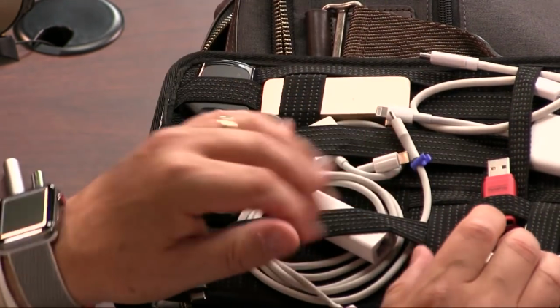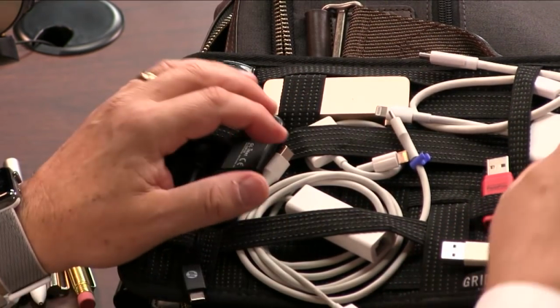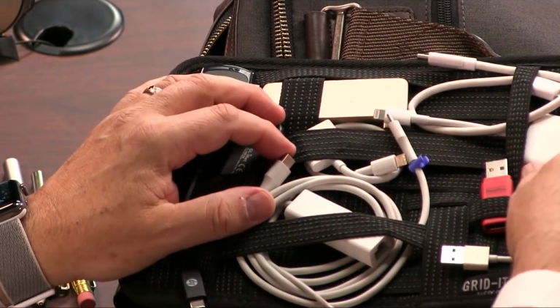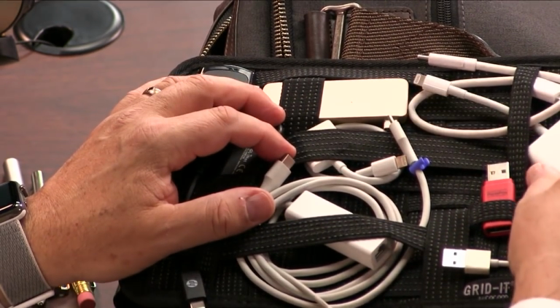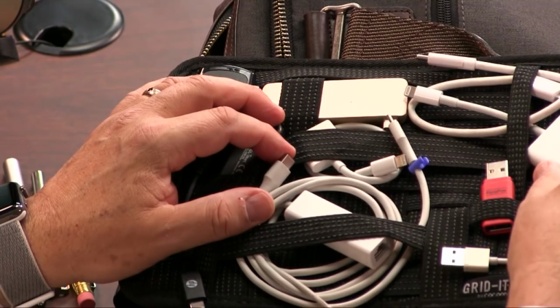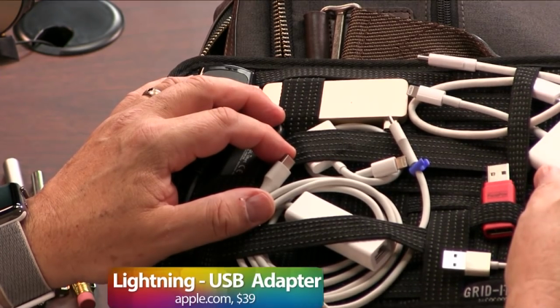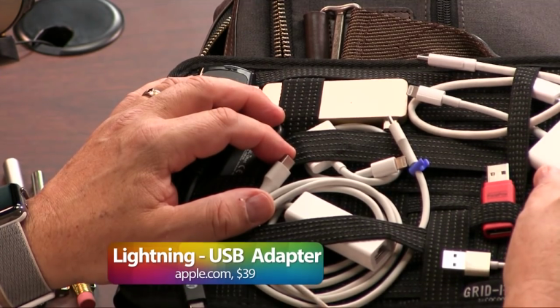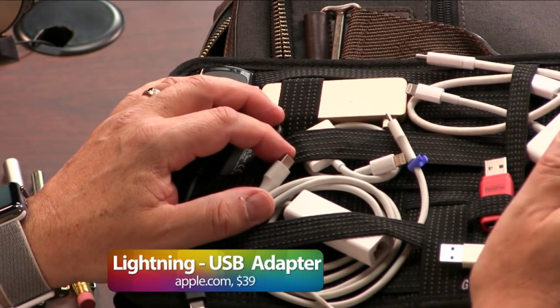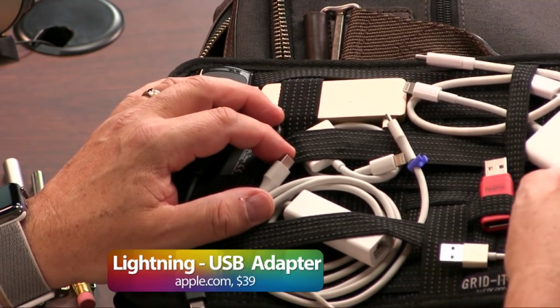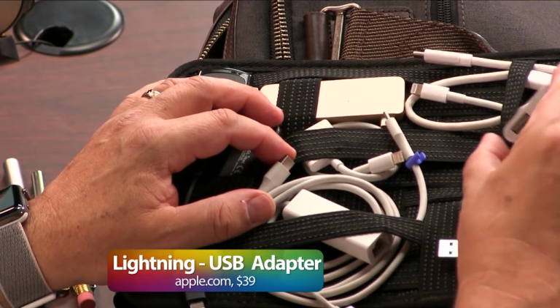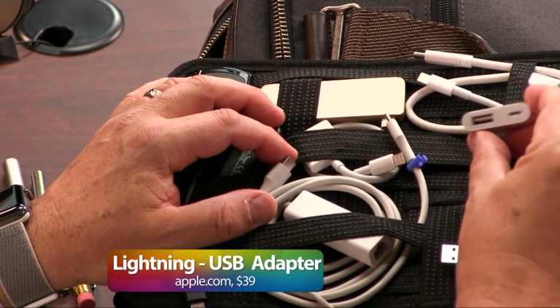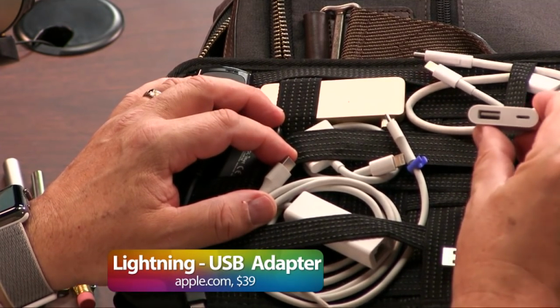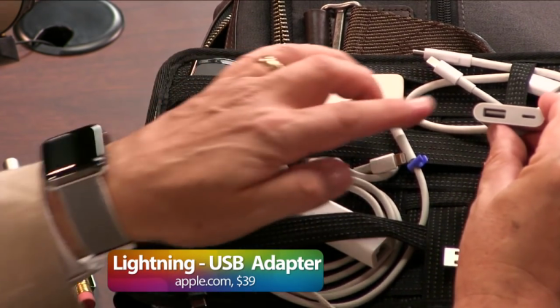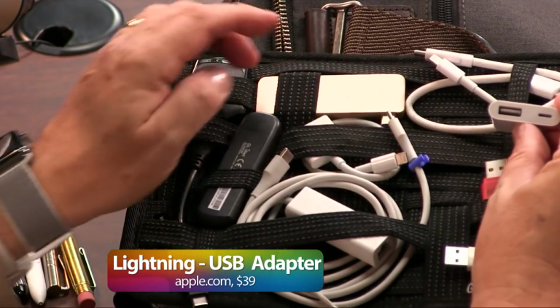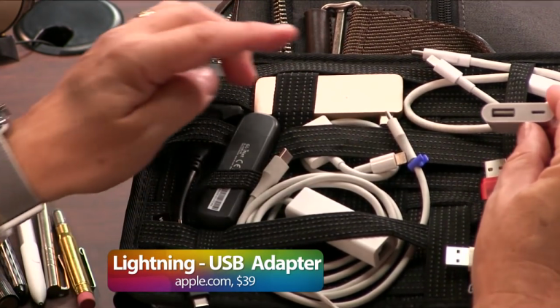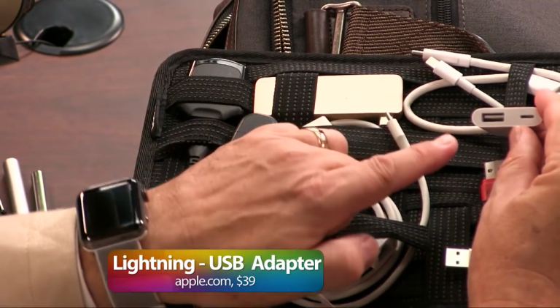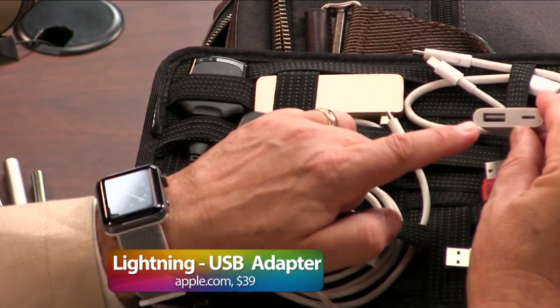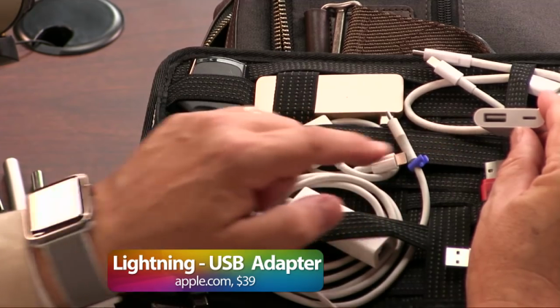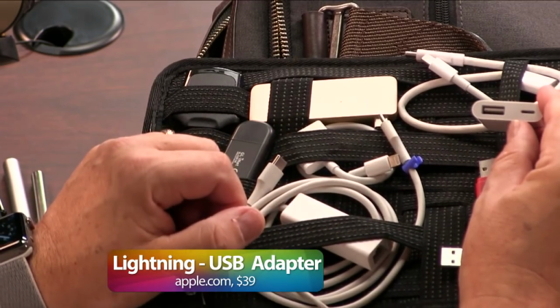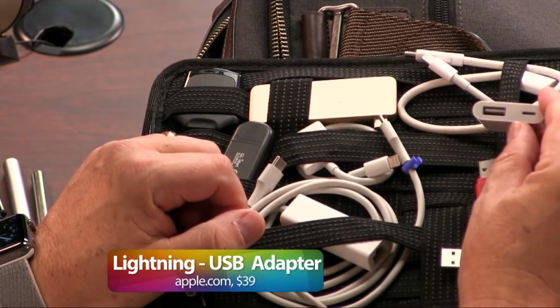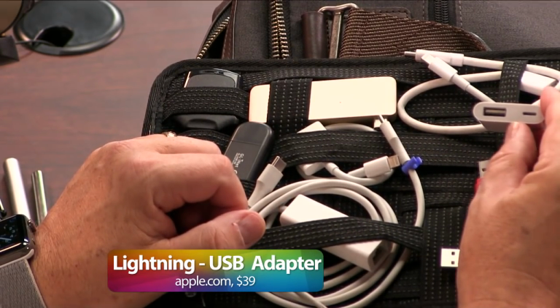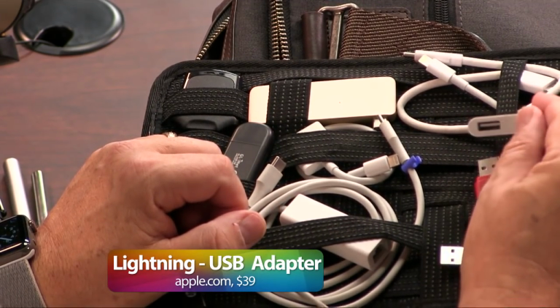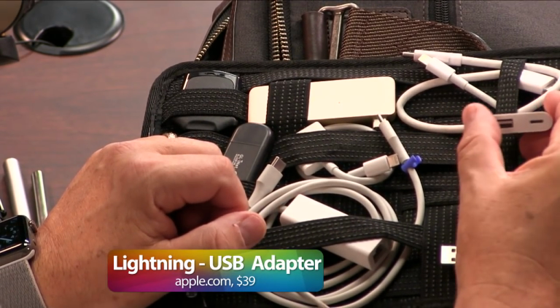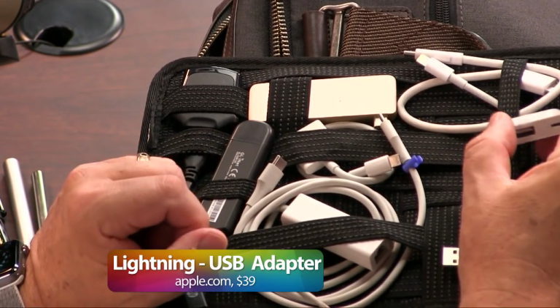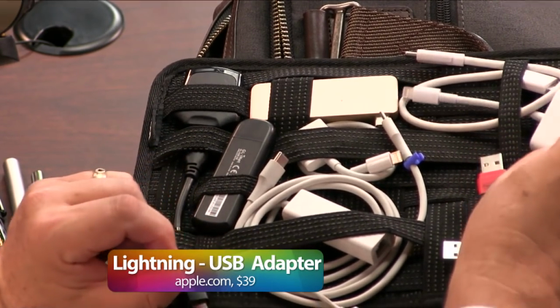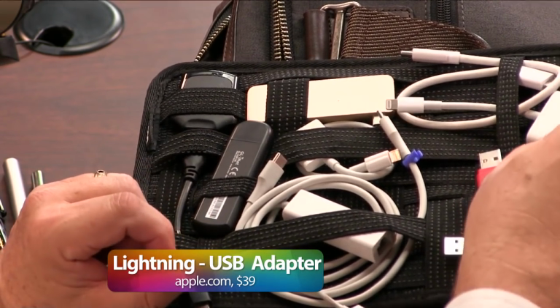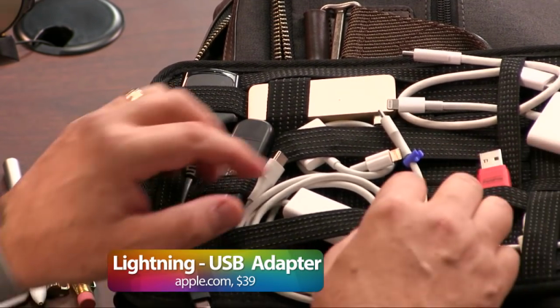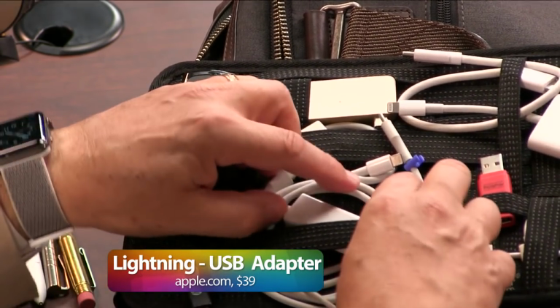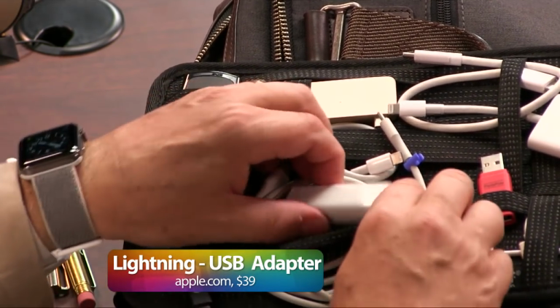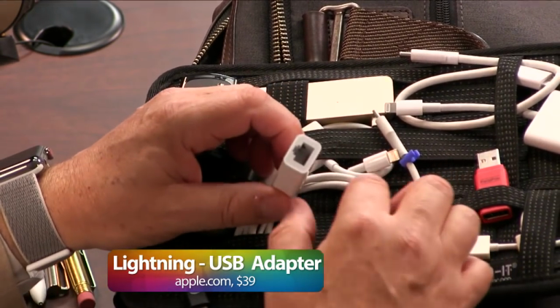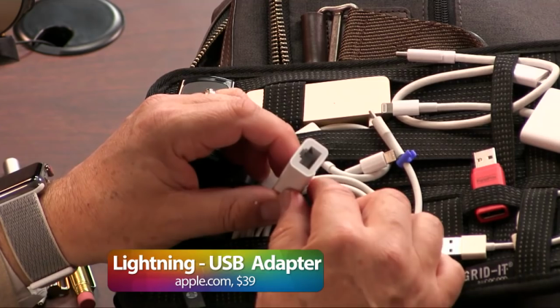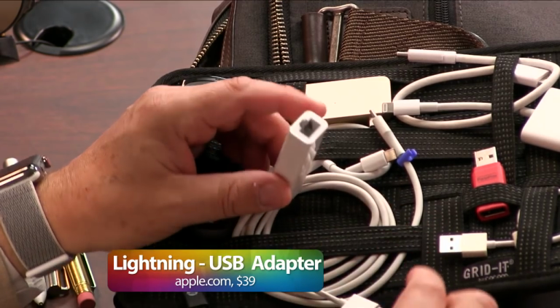You always want to have a USB adapter for your iPad so you can charge and use USB. That's actually a USB adapter — same idea though. I can charge with that.